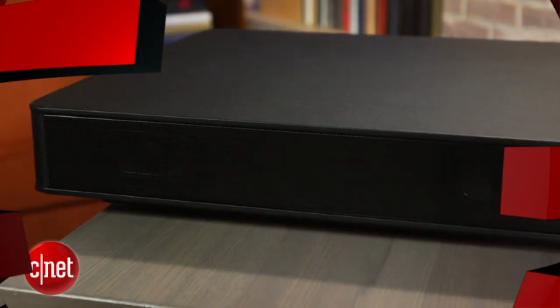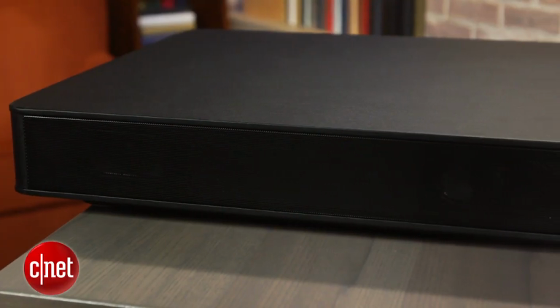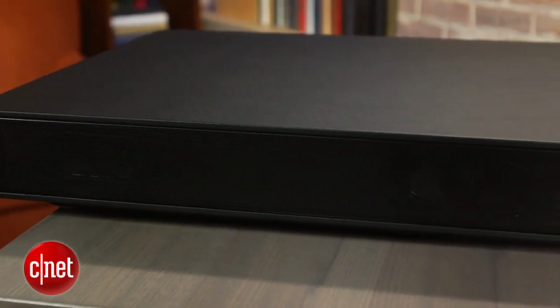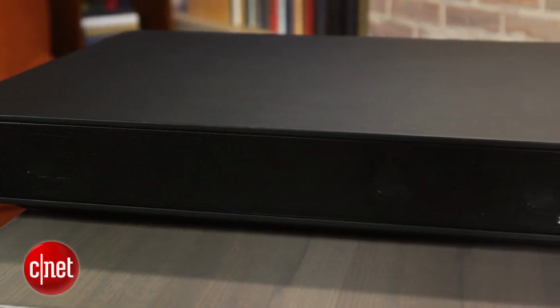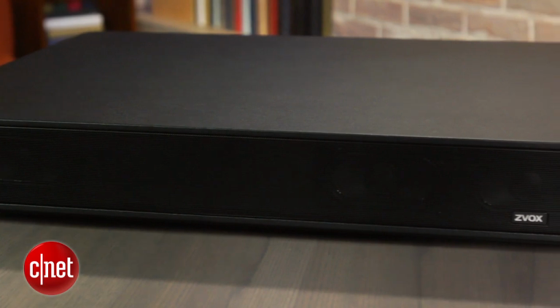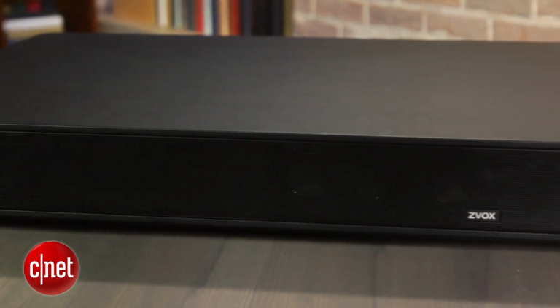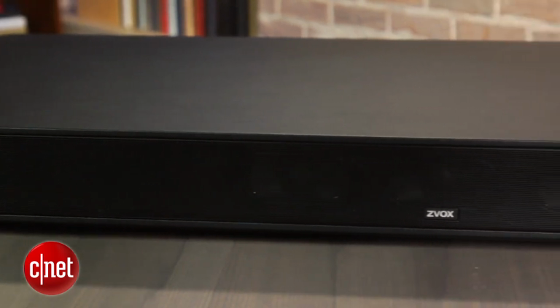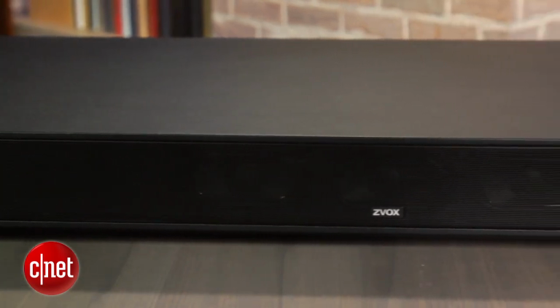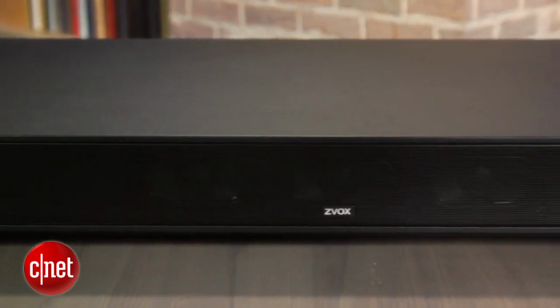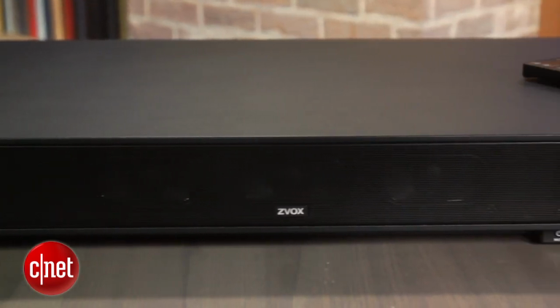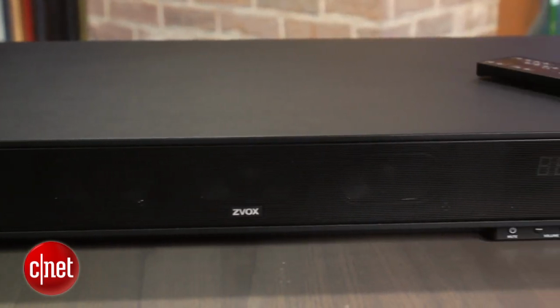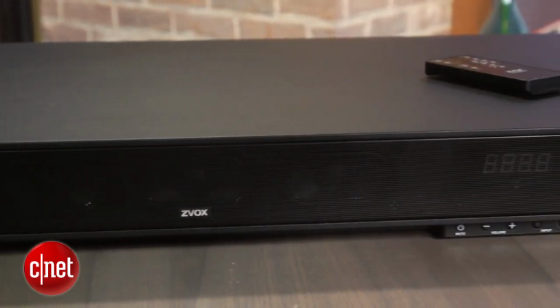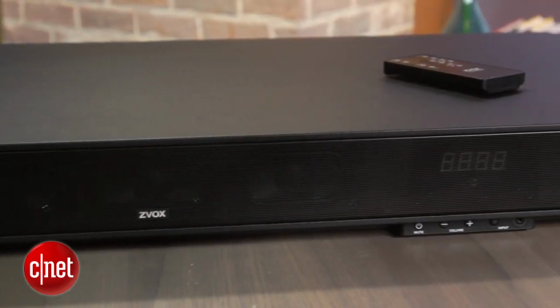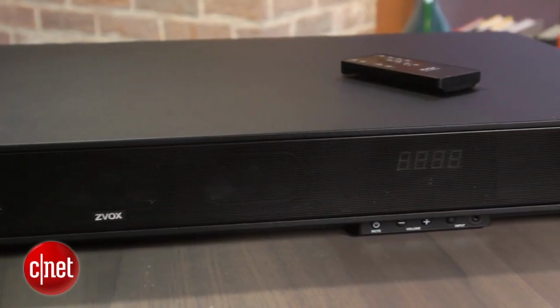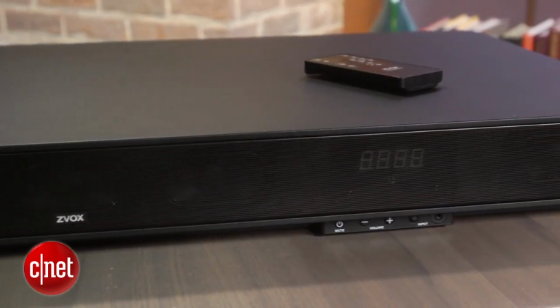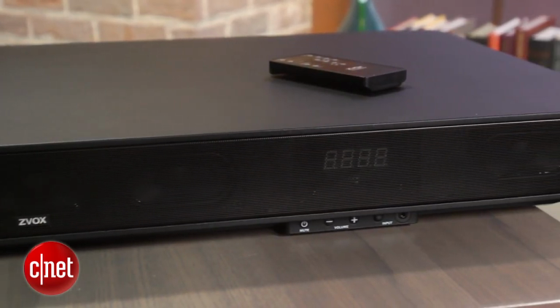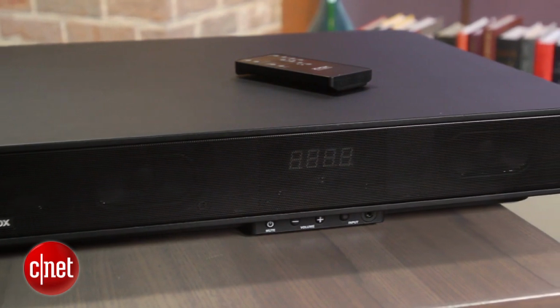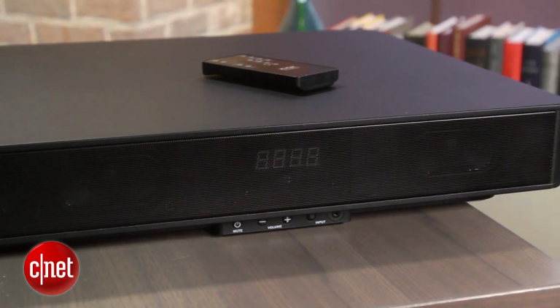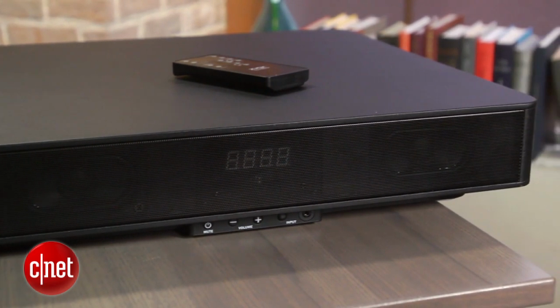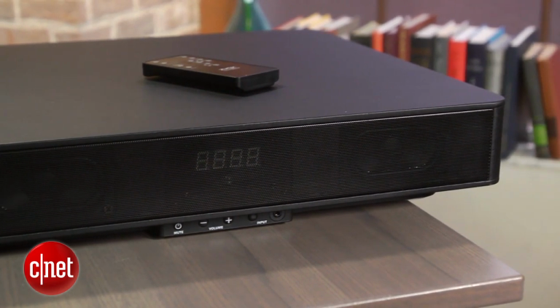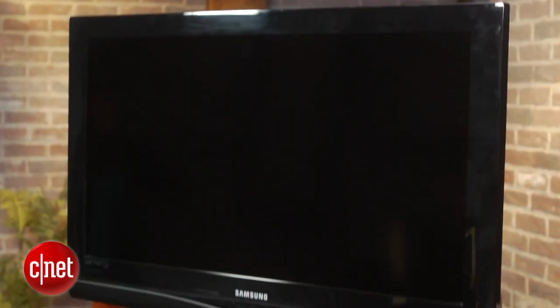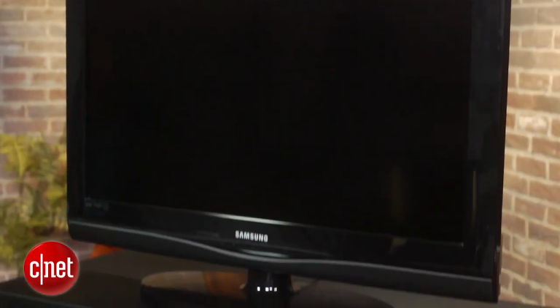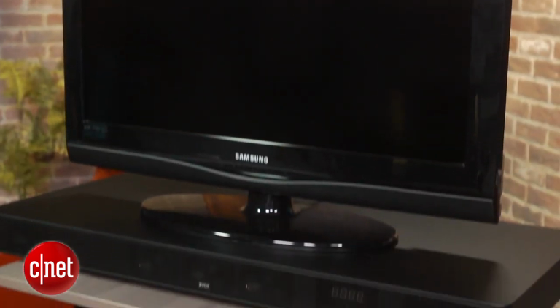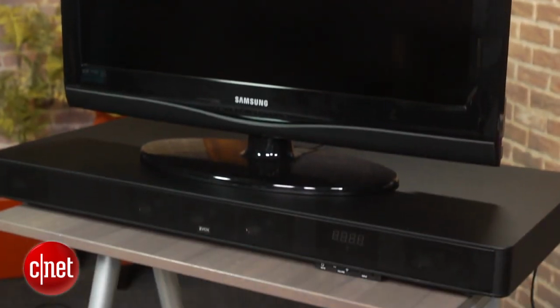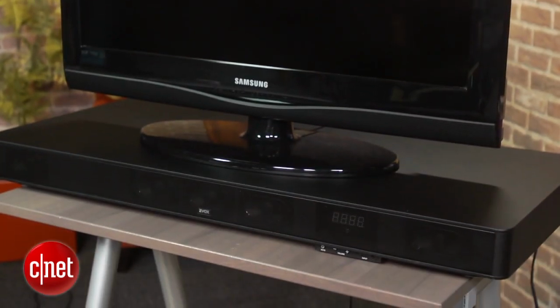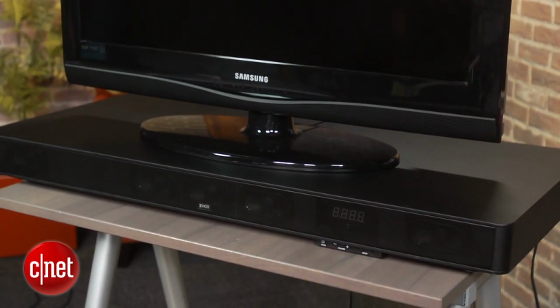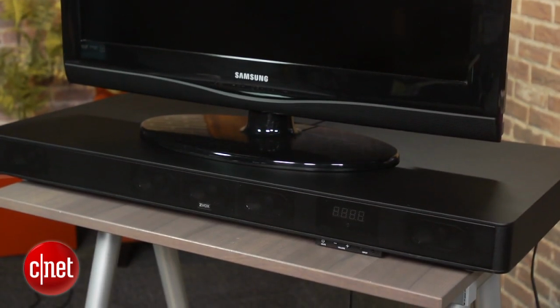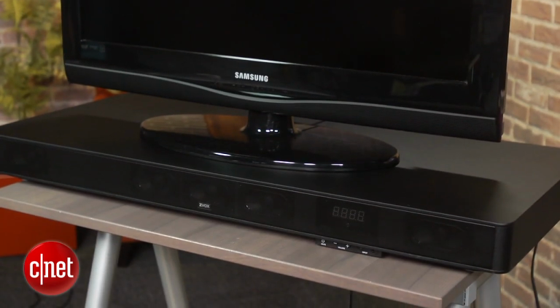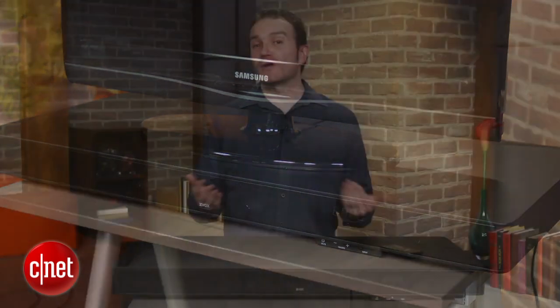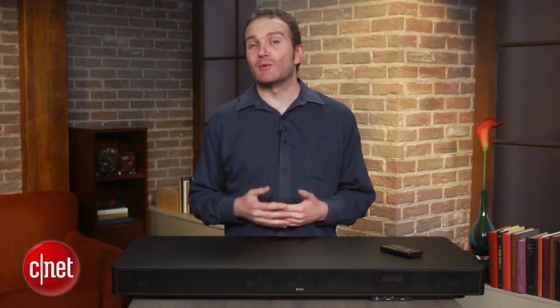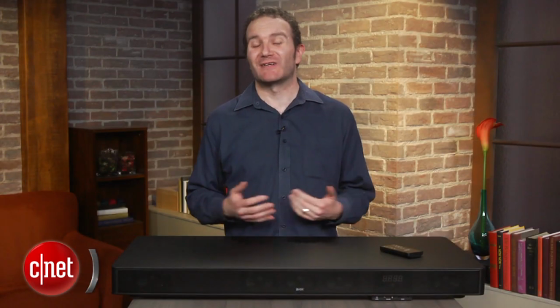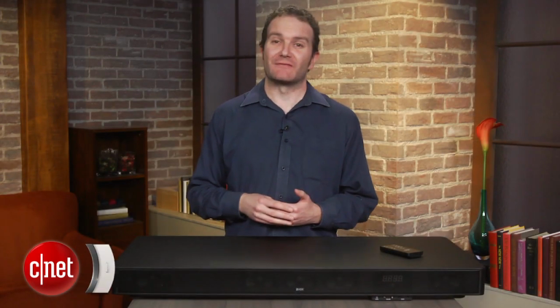Are you having problems understanding dialogue on your TV? And I'm not just talking about the new Doctor Who, because no one understands him. Most TV speakers these days are mounted on the bottom or even behind your TV, and it can be difficult to get a lot of volume or clarity out of them.